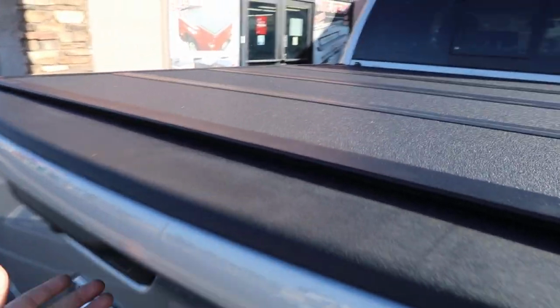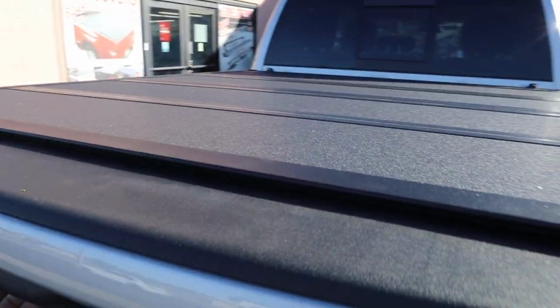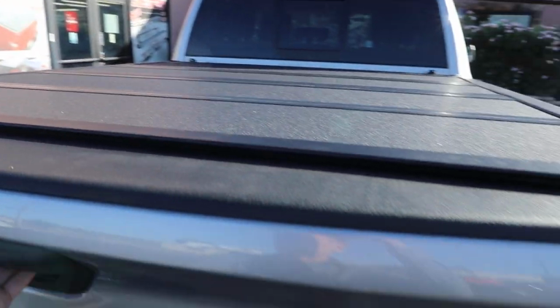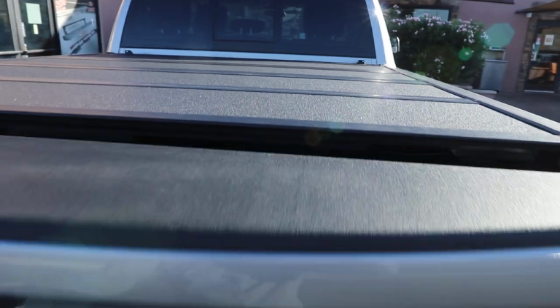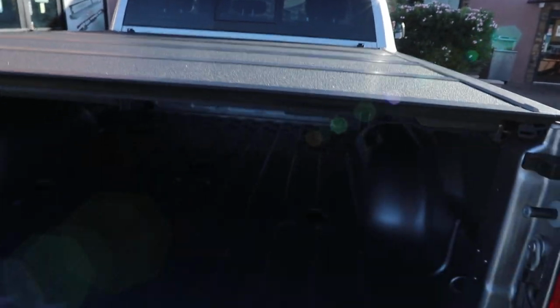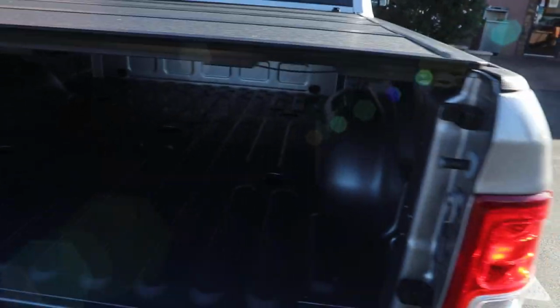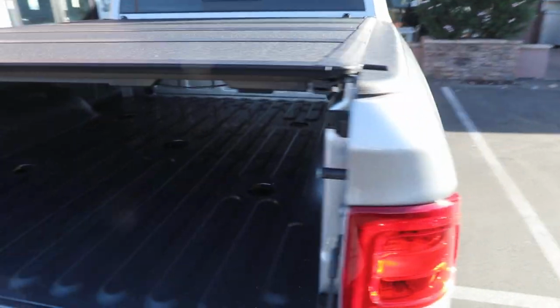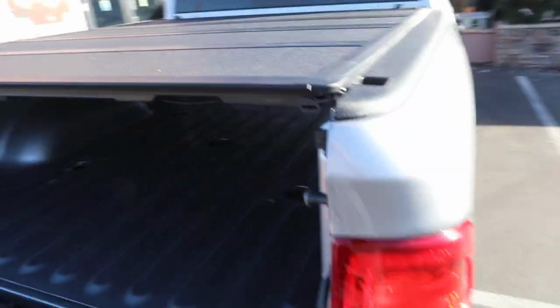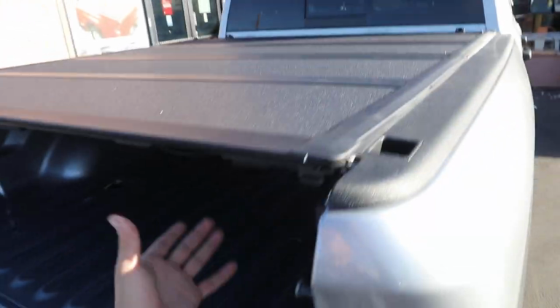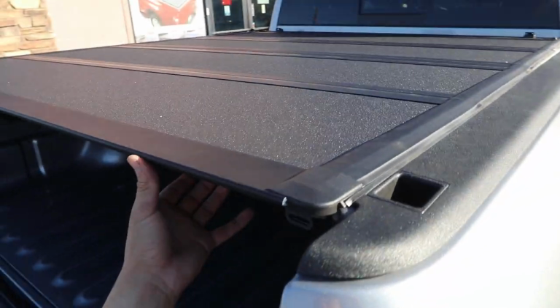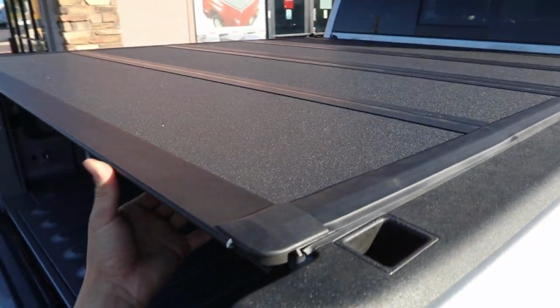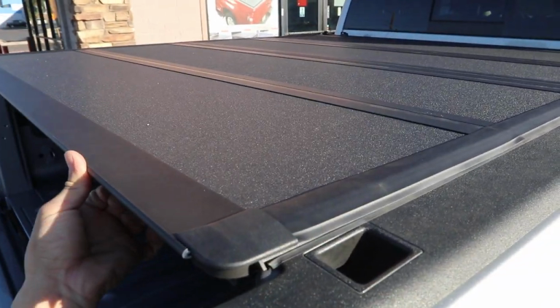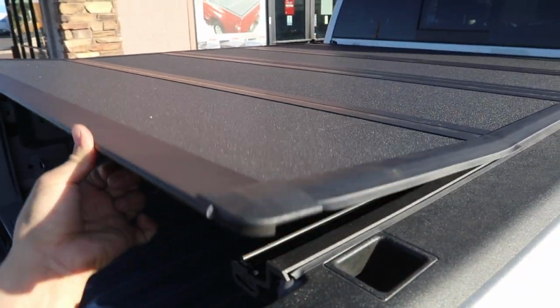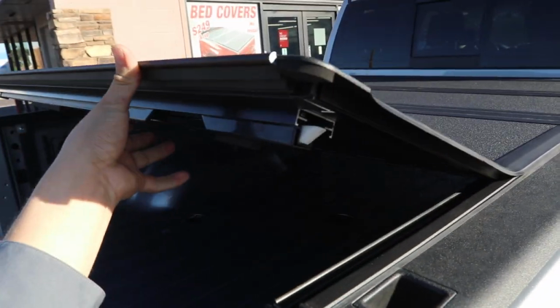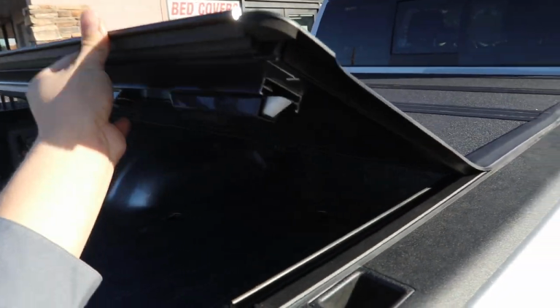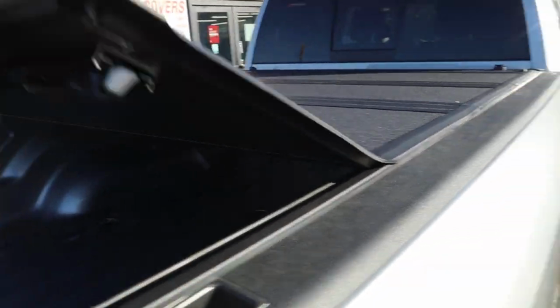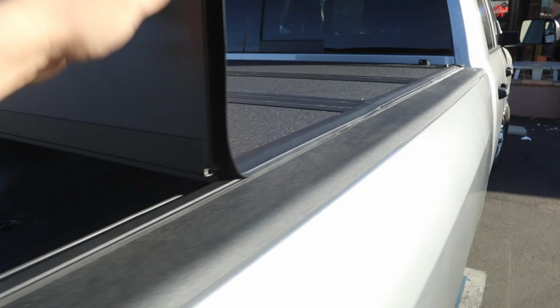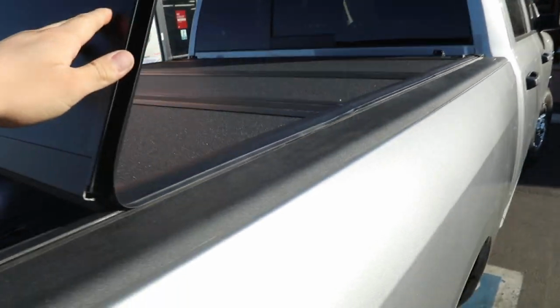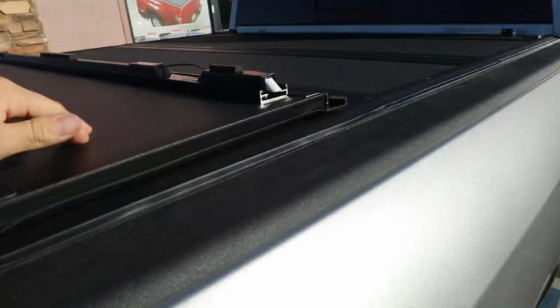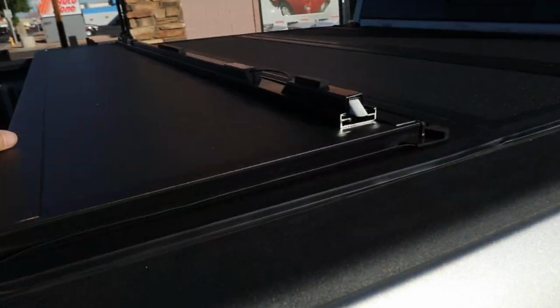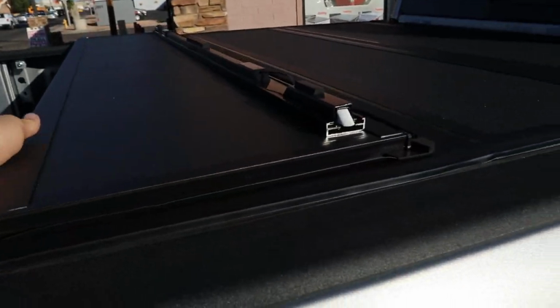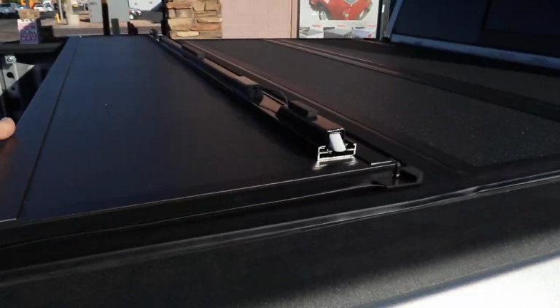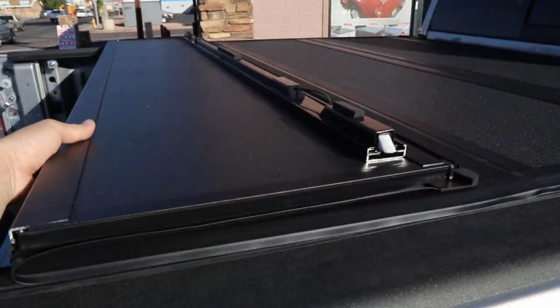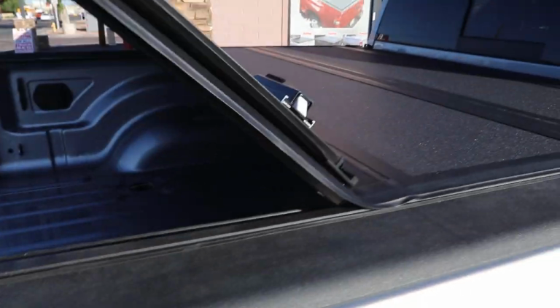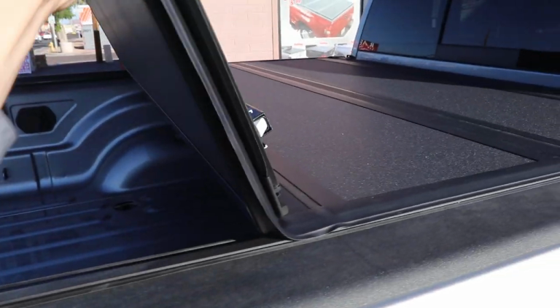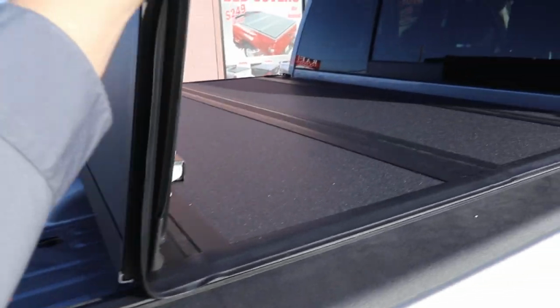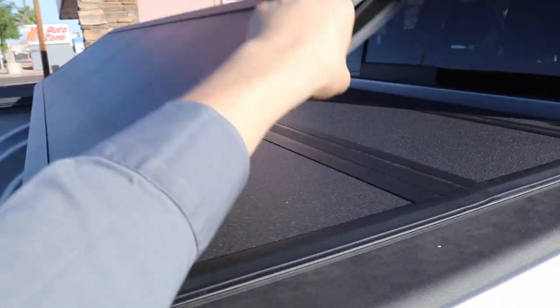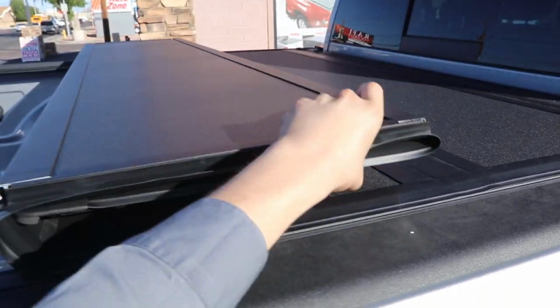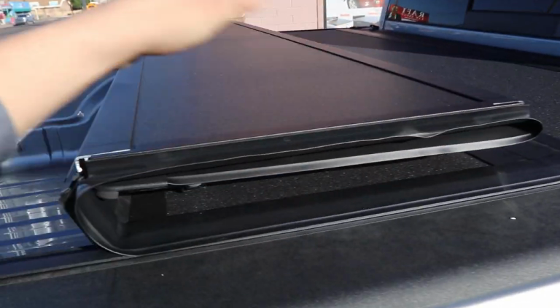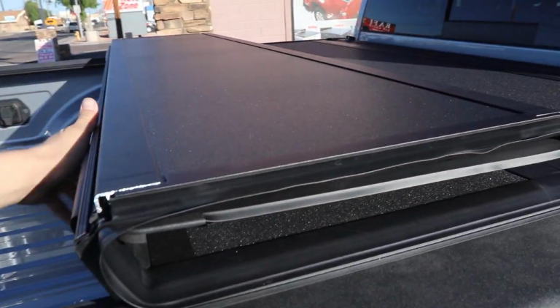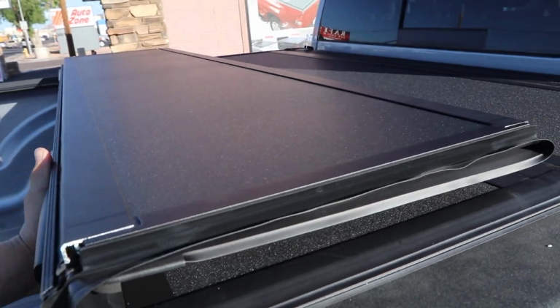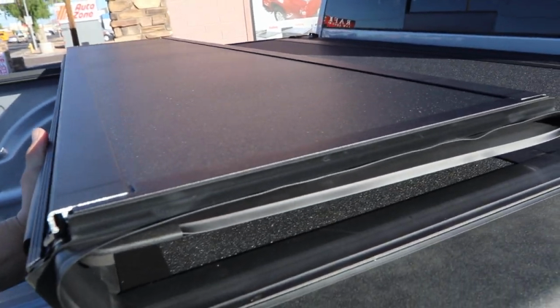When you lower your tailgate you're able to open it. You just pull this from either side and that's what opens the cover. In a matter of seconds you're going to be able to flip the cover up and get into your bed.